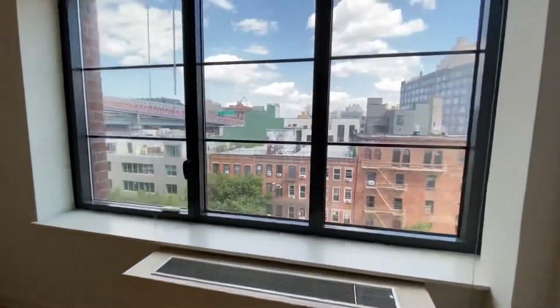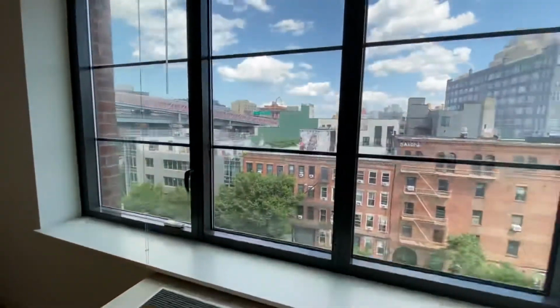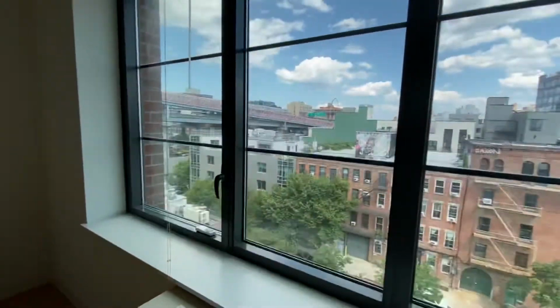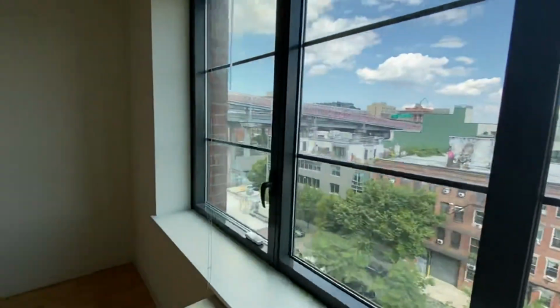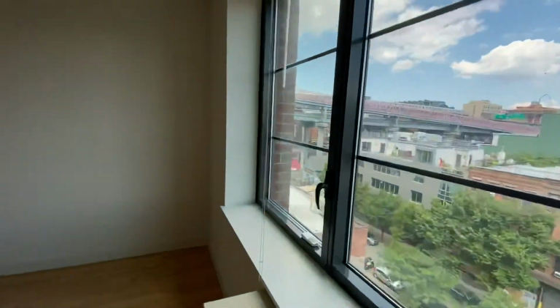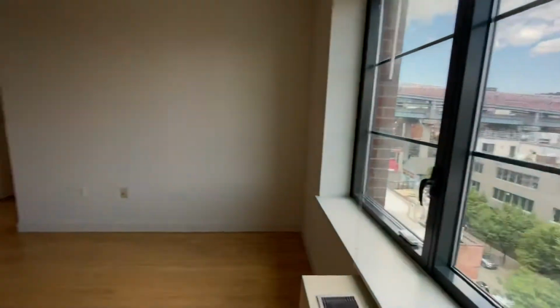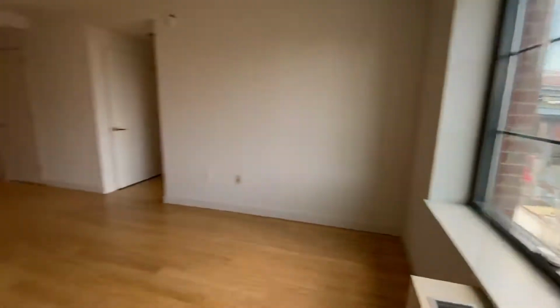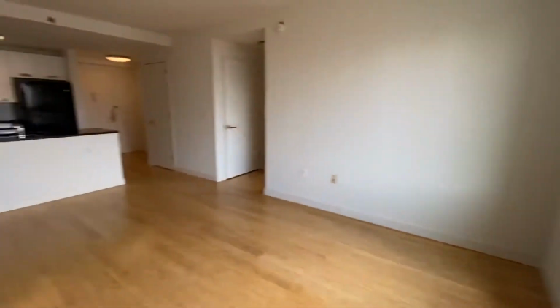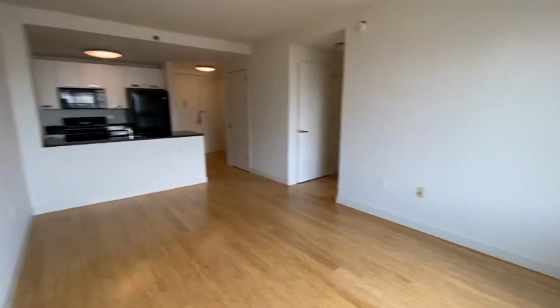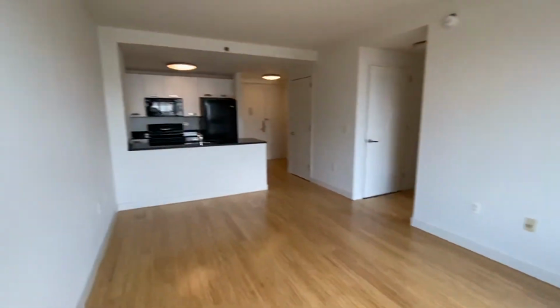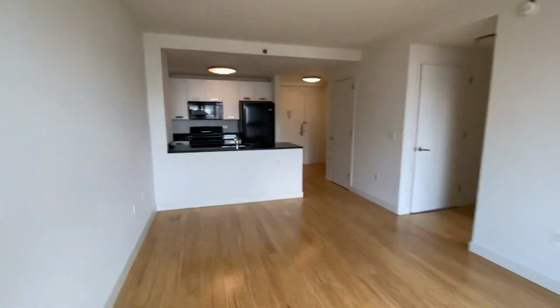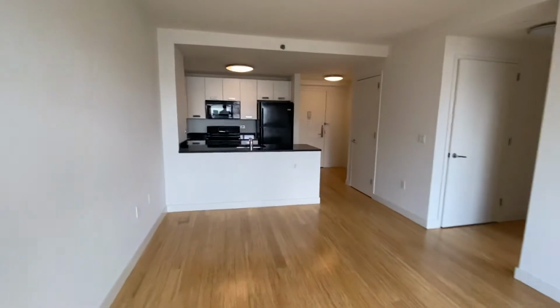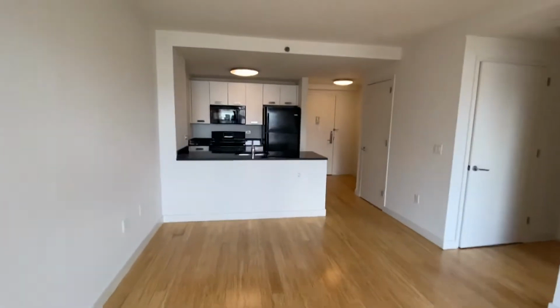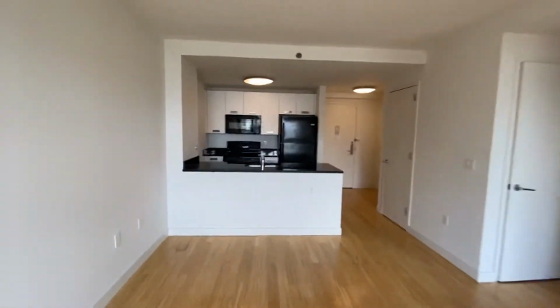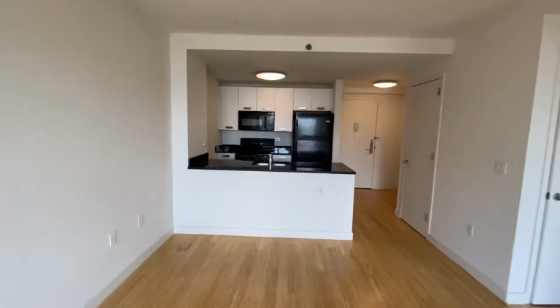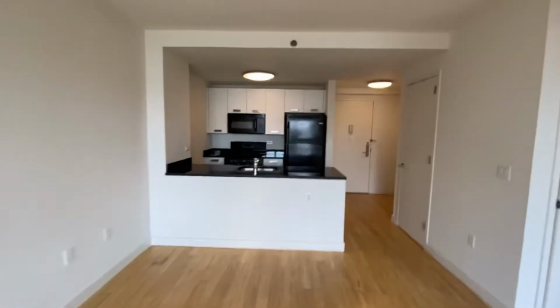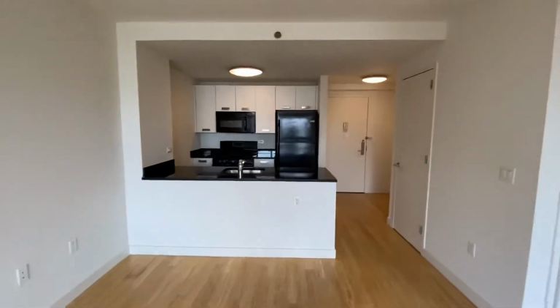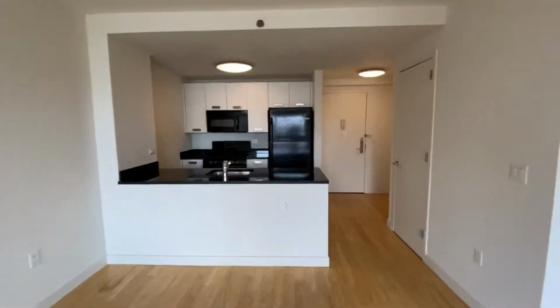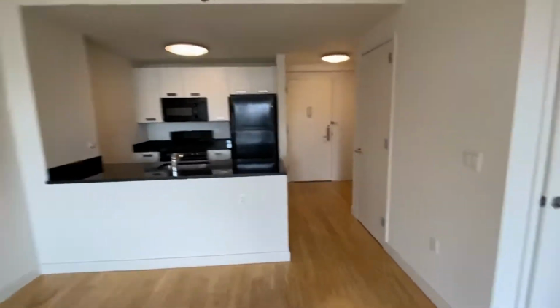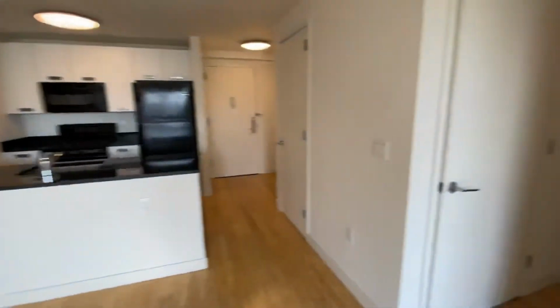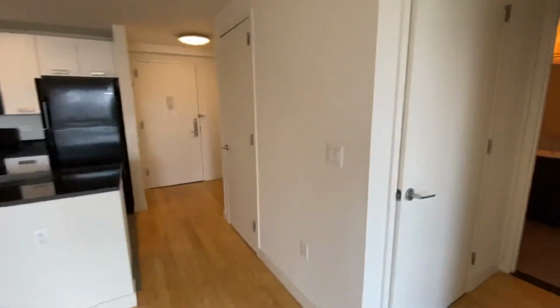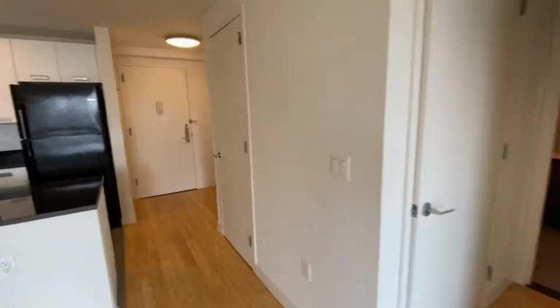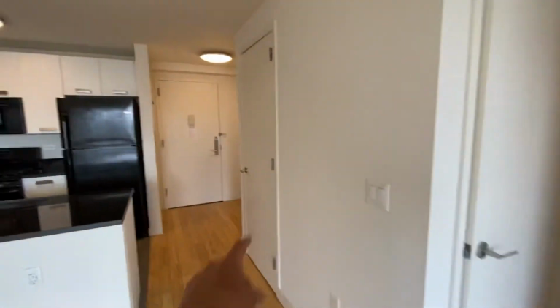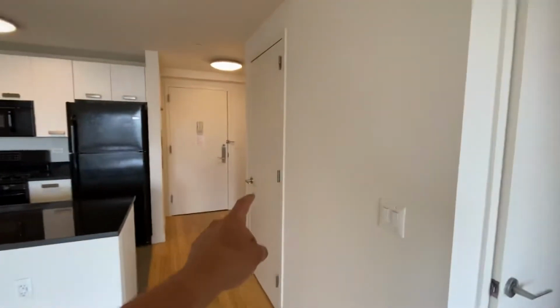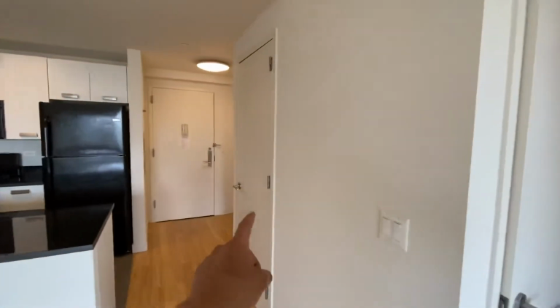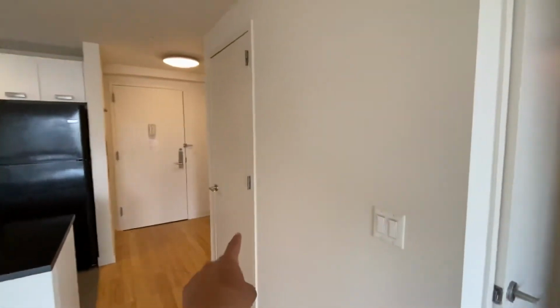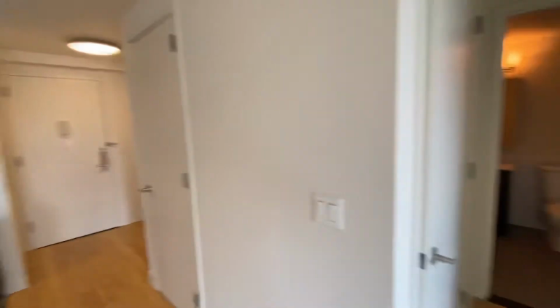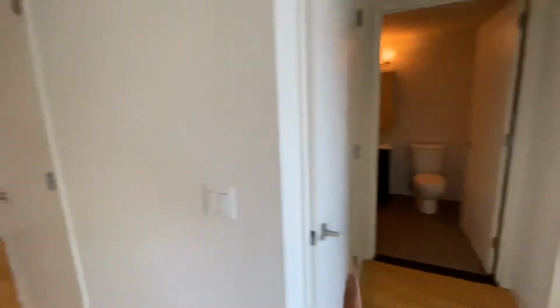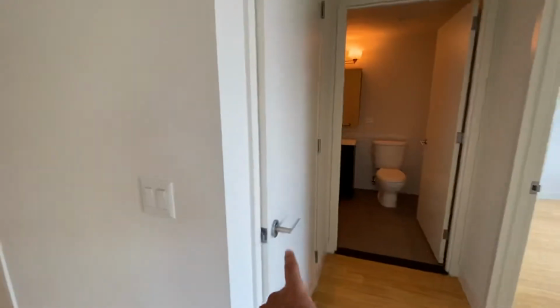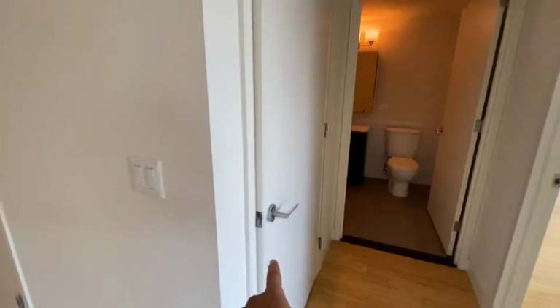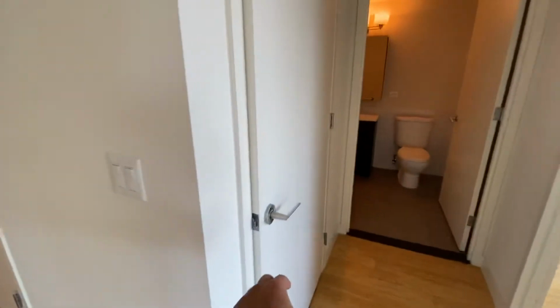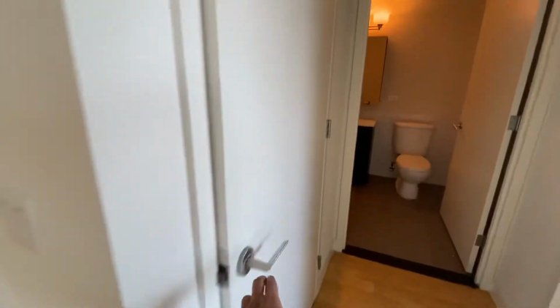I love the location, I love the layout, love the big windows. You have a closet here, you have a walk-in closet here.